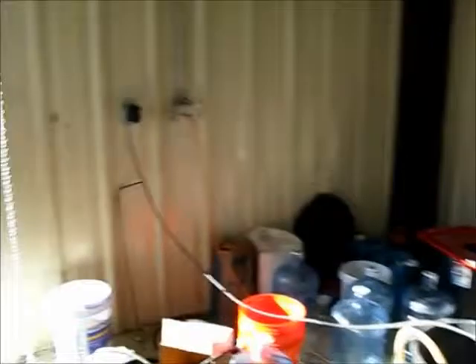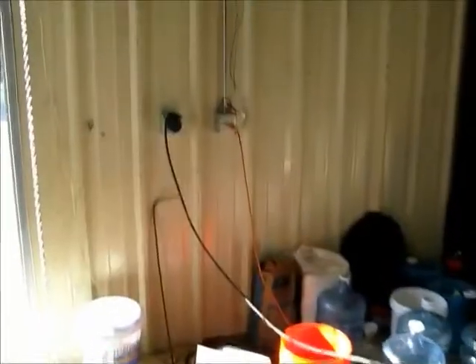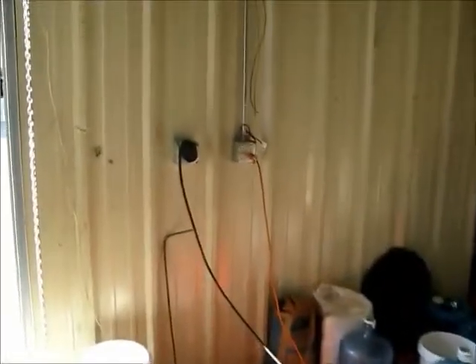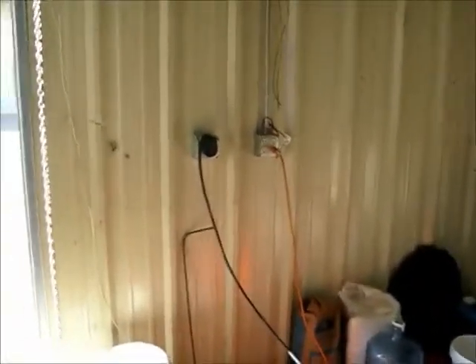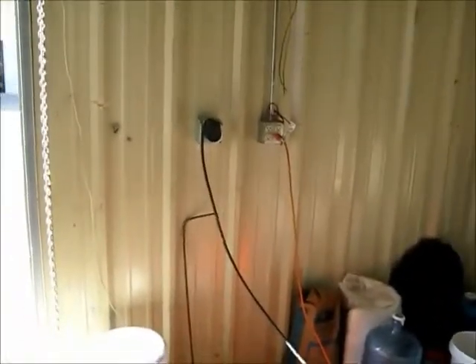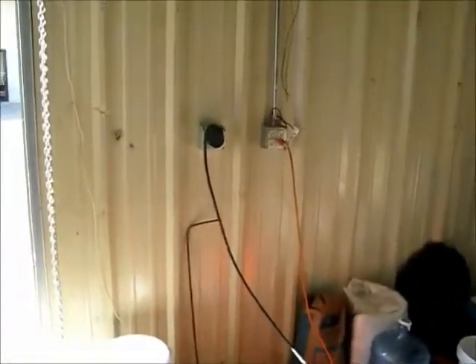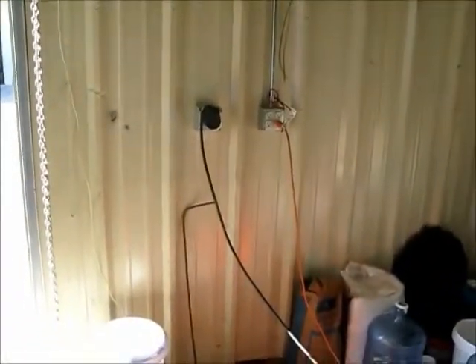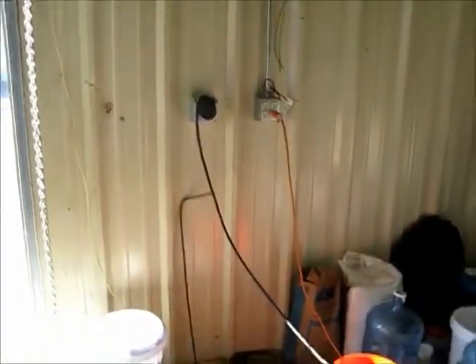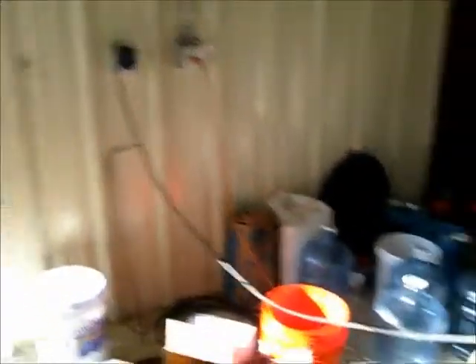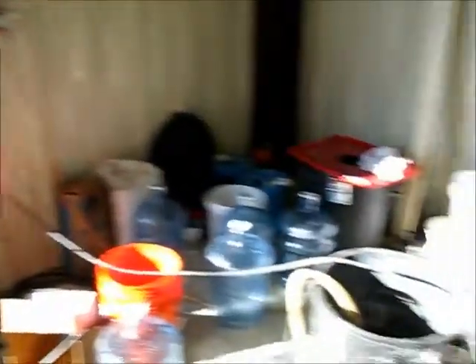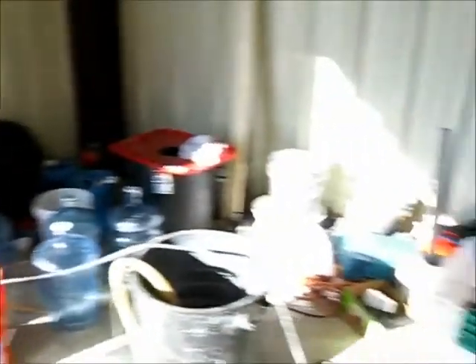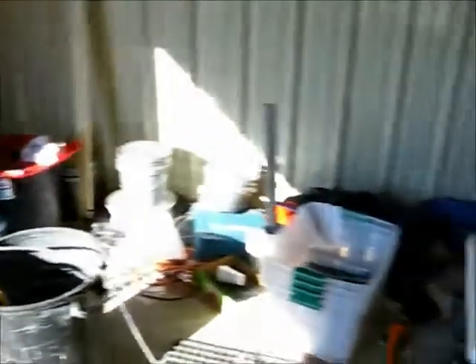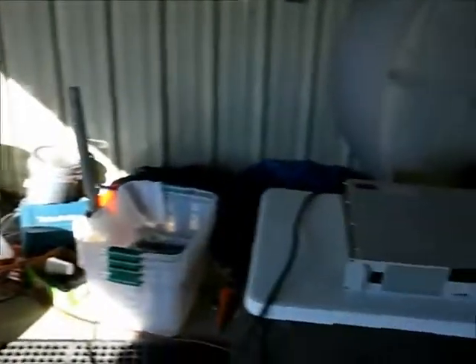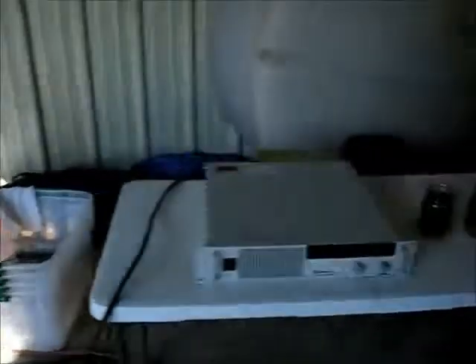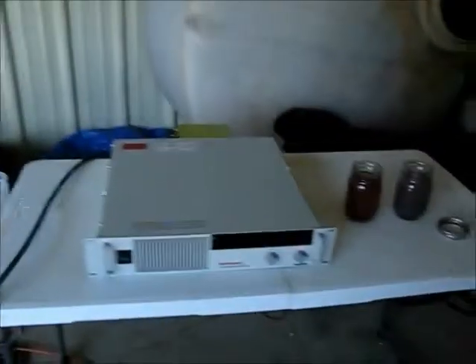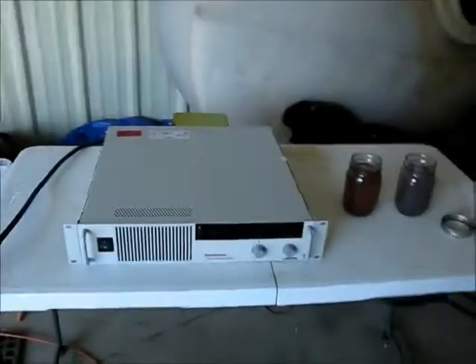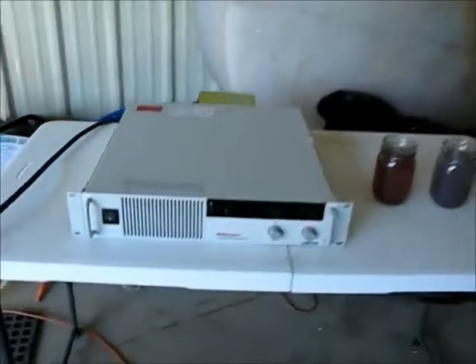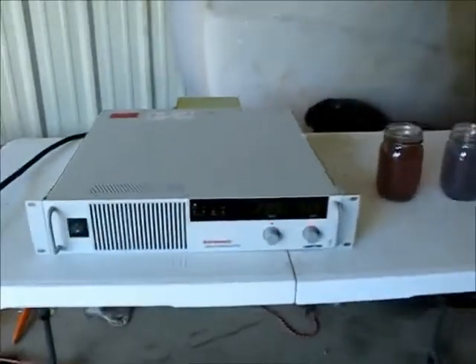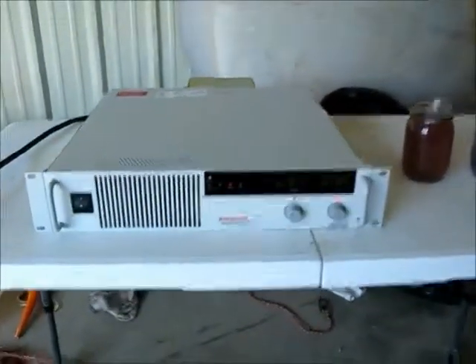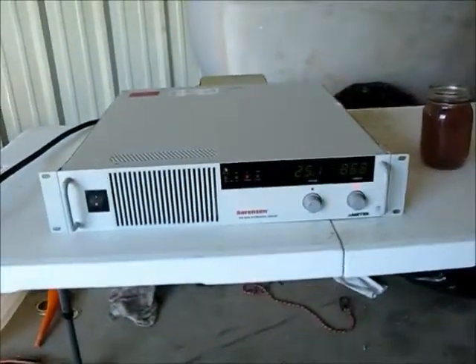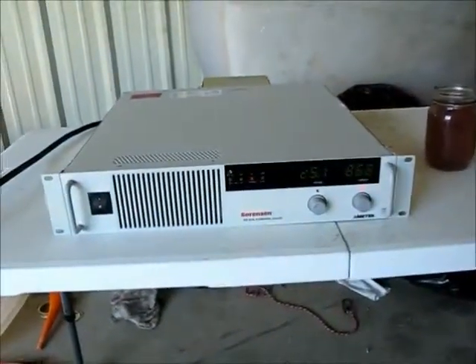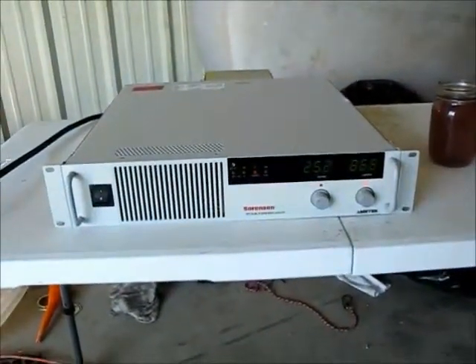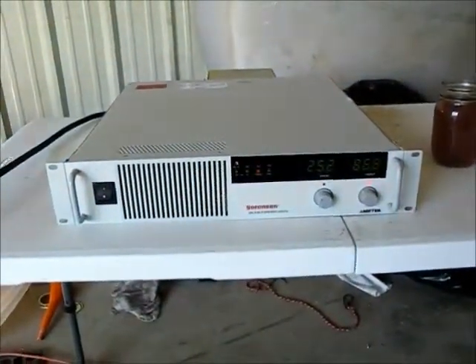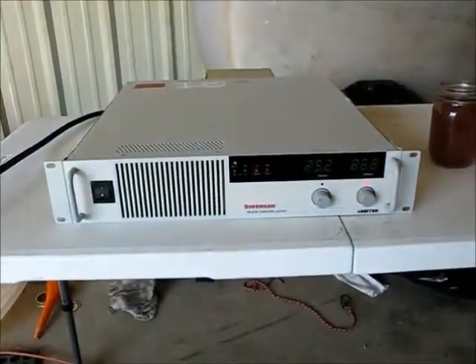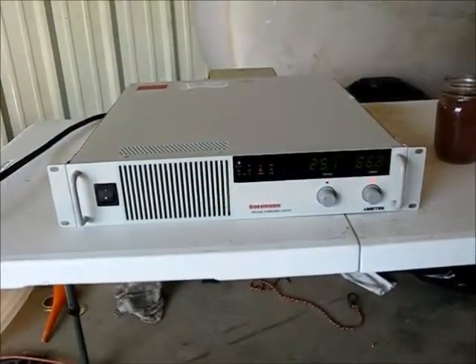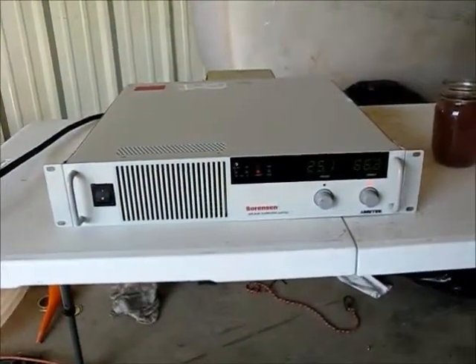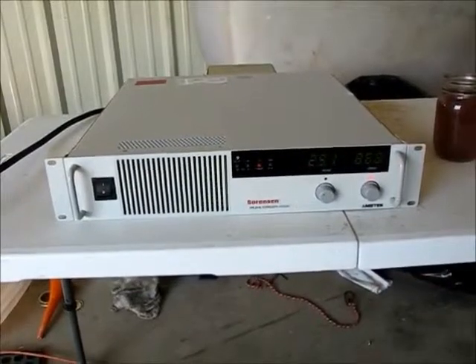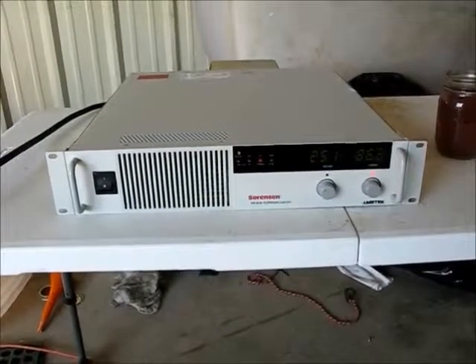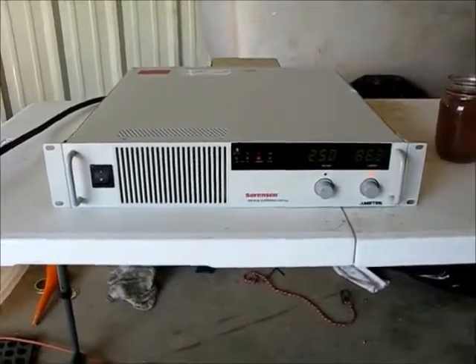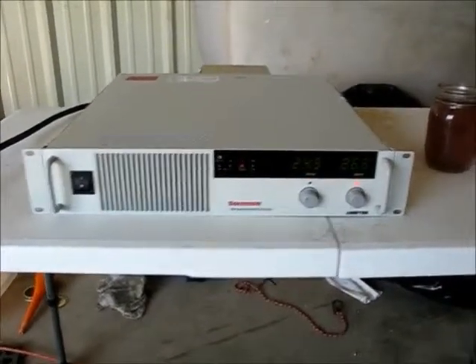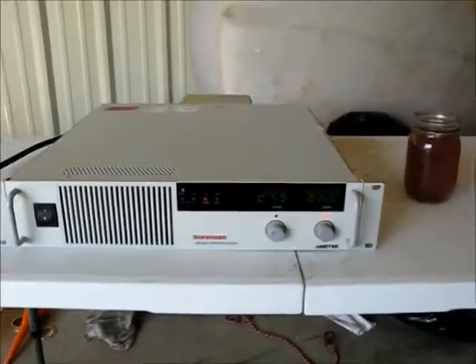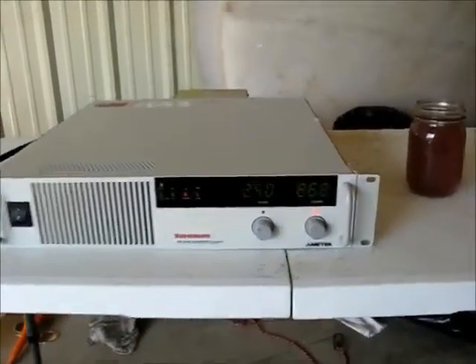The unit is plugged into a 220 volt standard plug, and this particular operation is running with a Sorenson power supply delivering 85 amps and 33 volts.